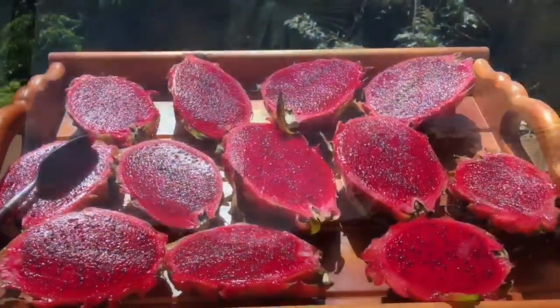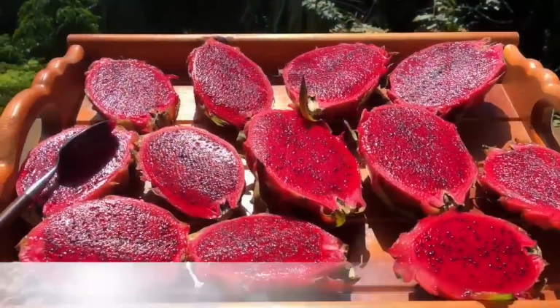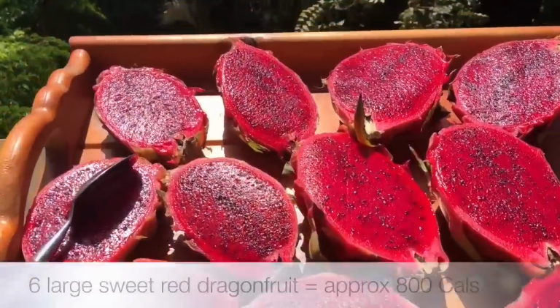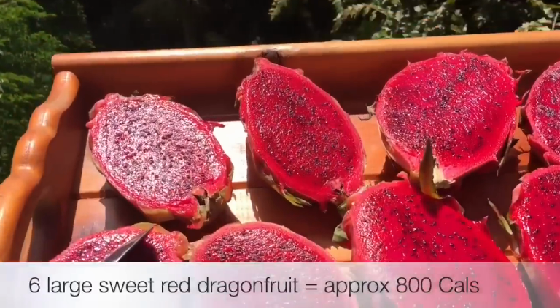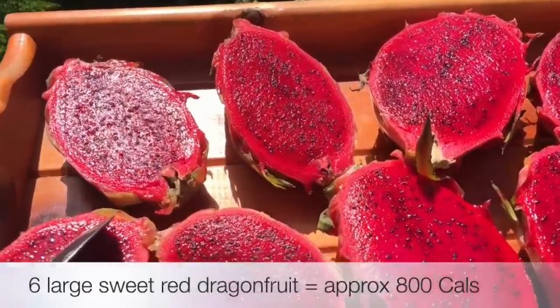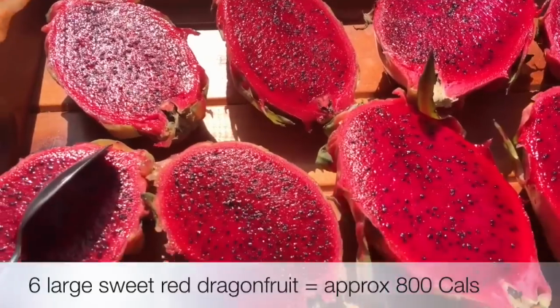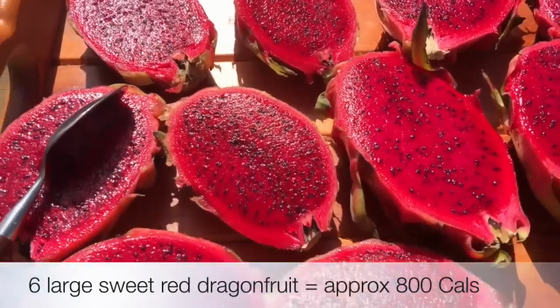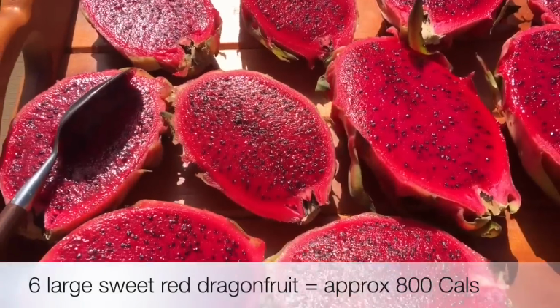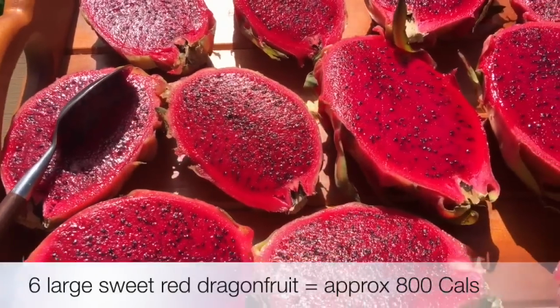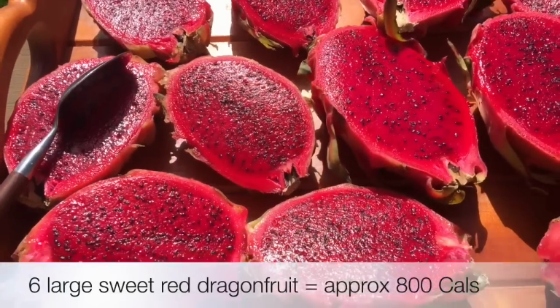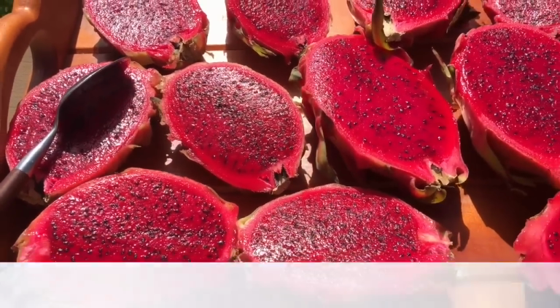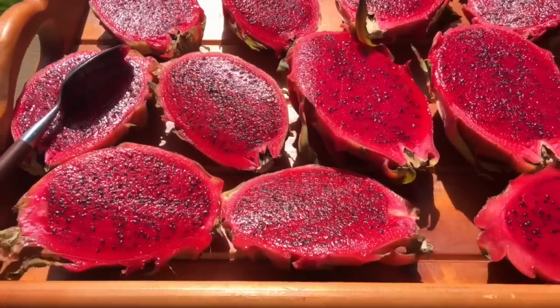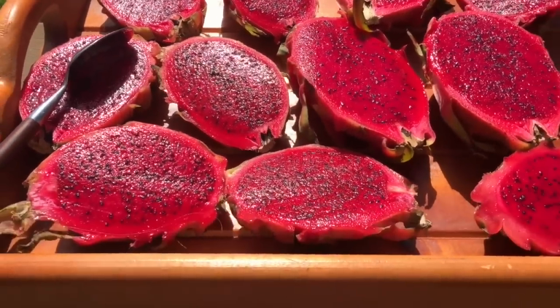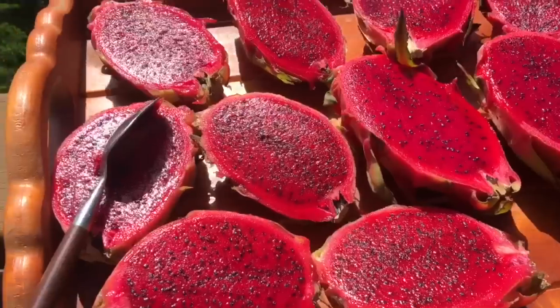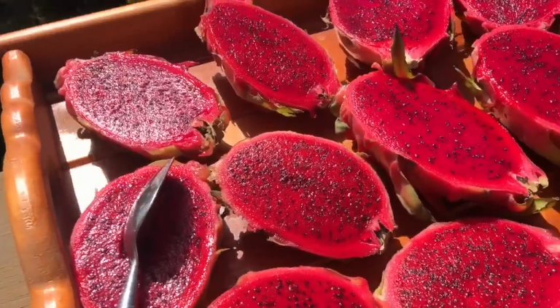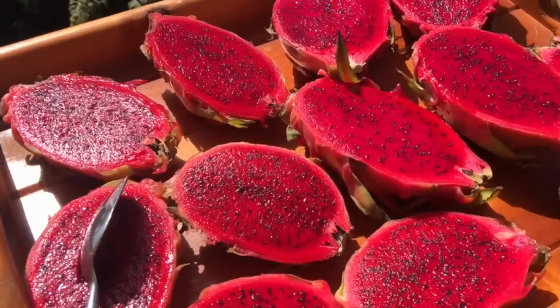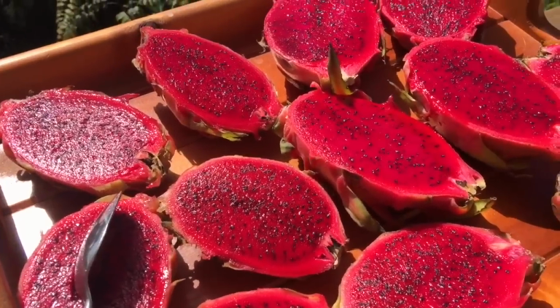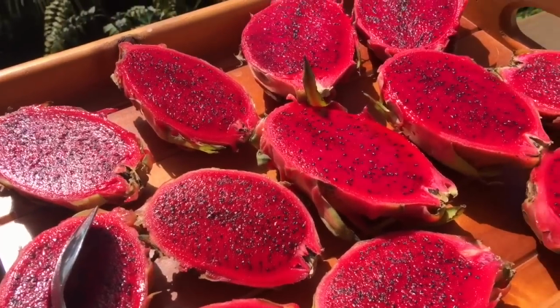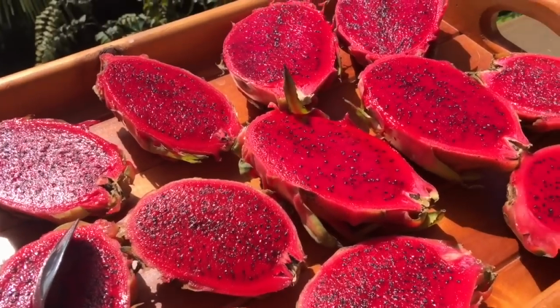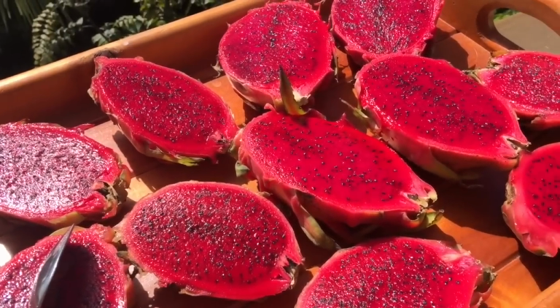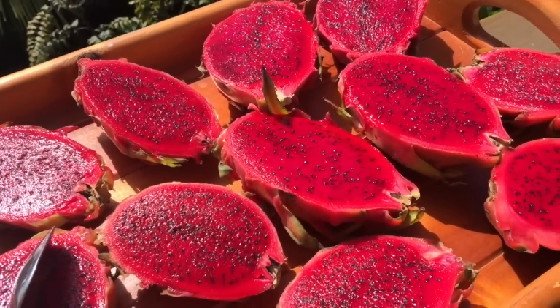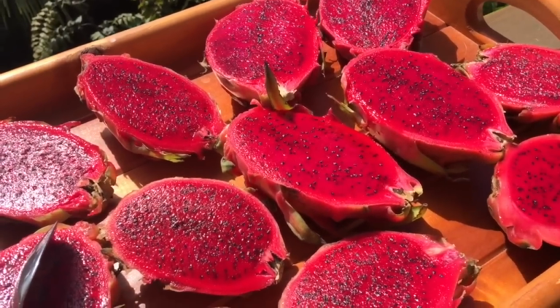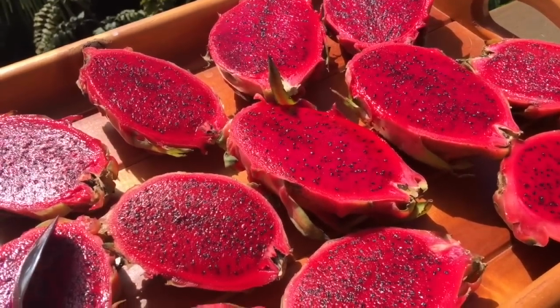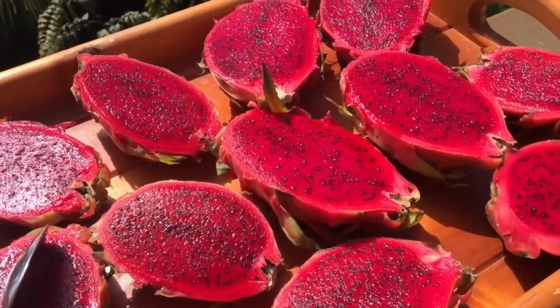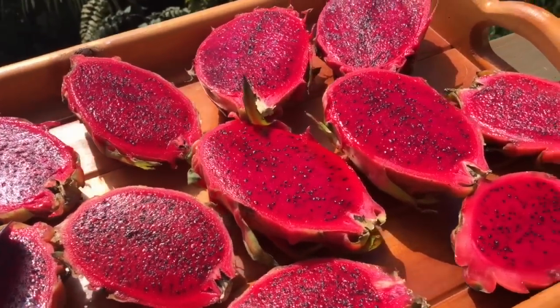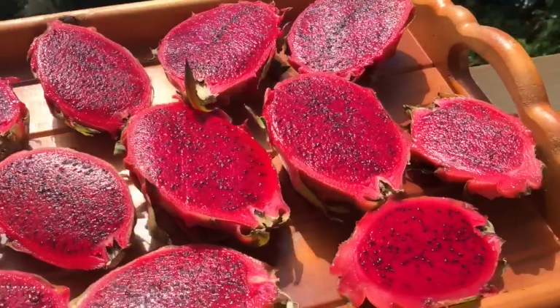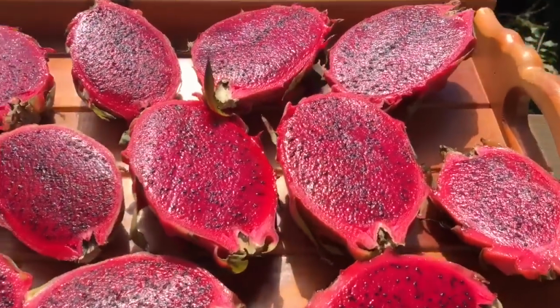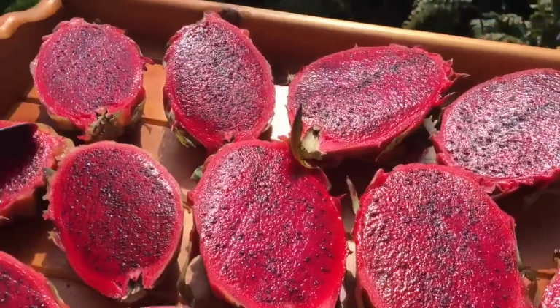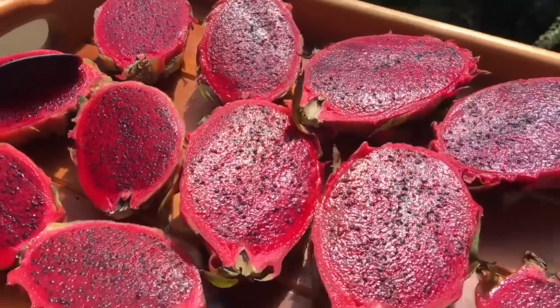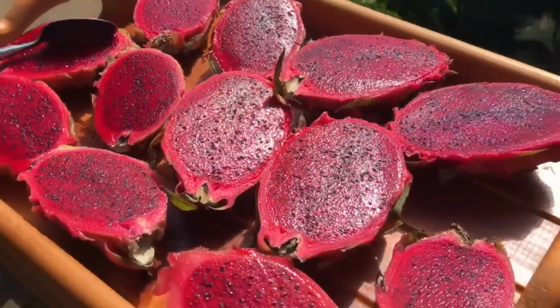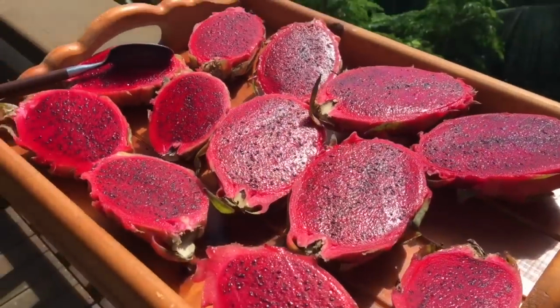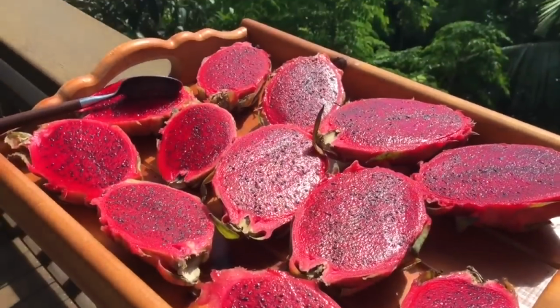Okay so we have breakfast. We've got red dragon fruit here and these are amazing — really sweet ones. You can get ones that are just not so sweet, that haven't been grown correctly, not in good soil, too many chemicals, that sort of thing. But these are just grown really well so they're beautiful.